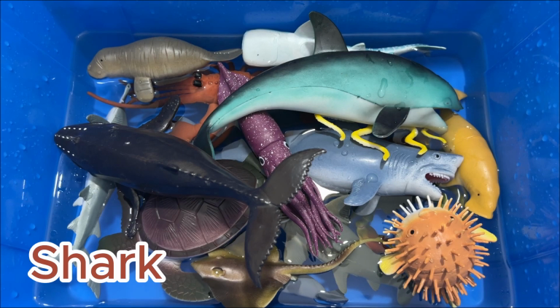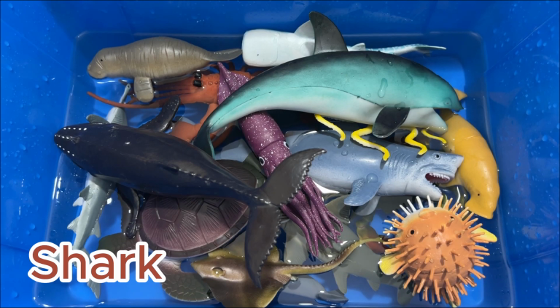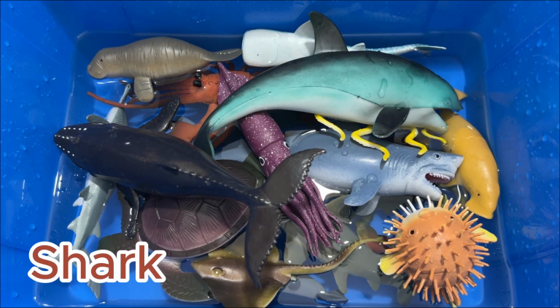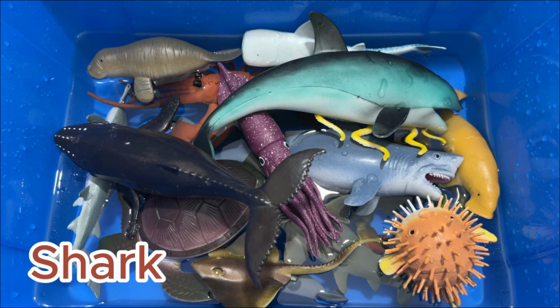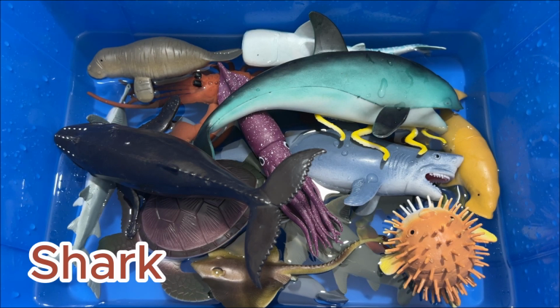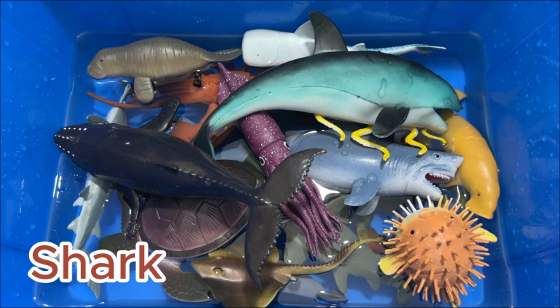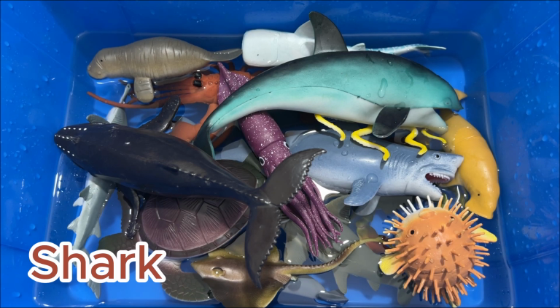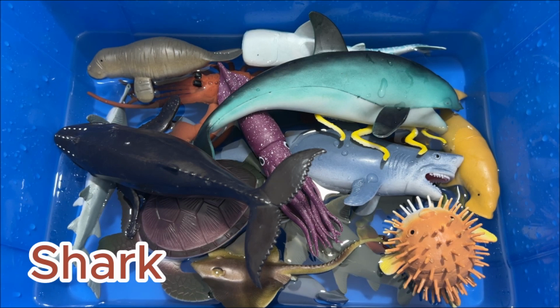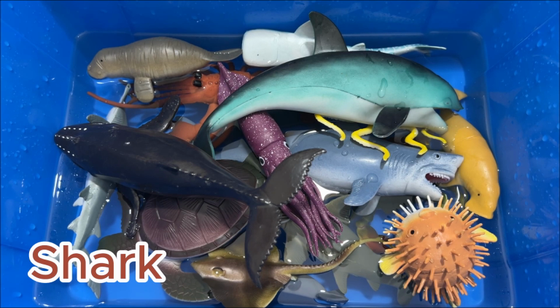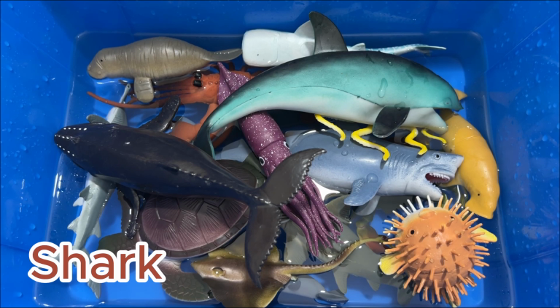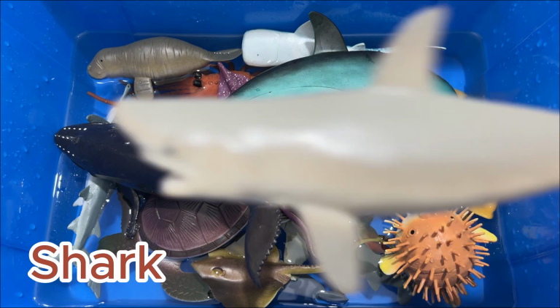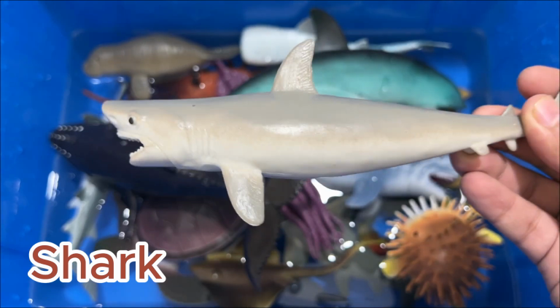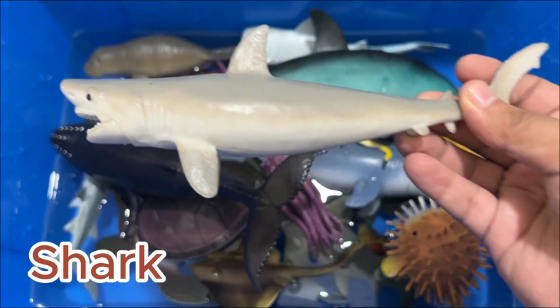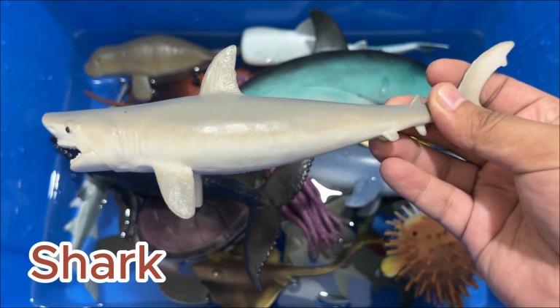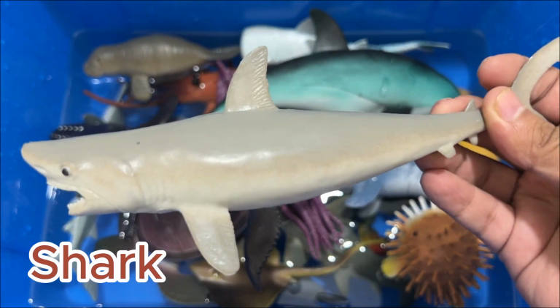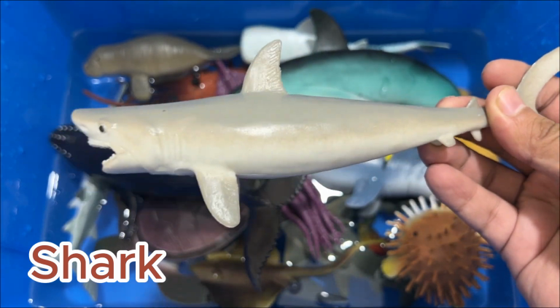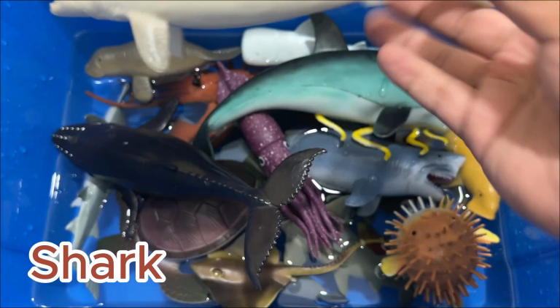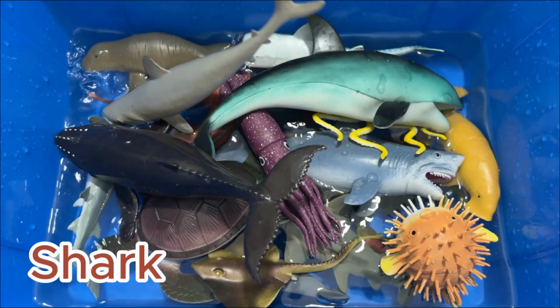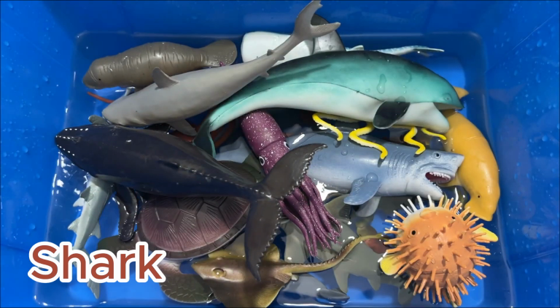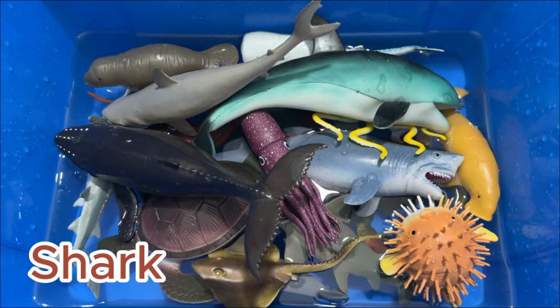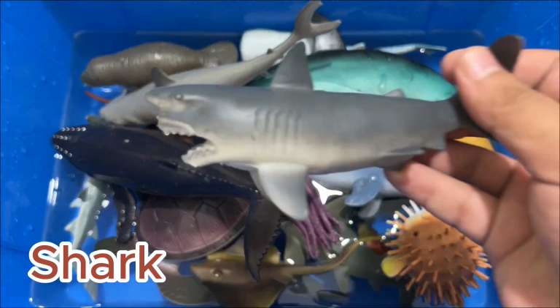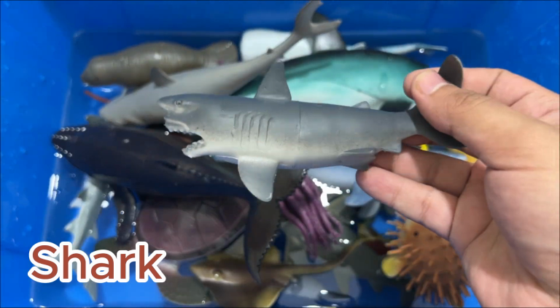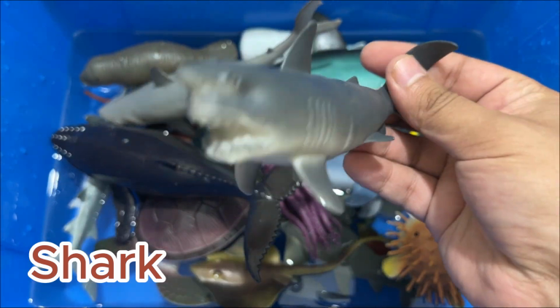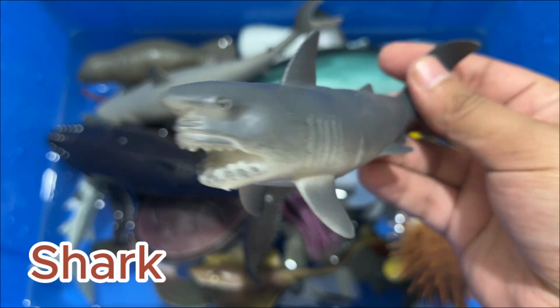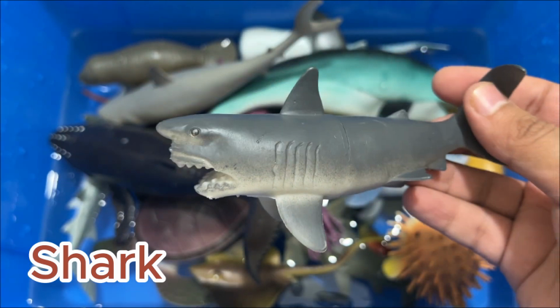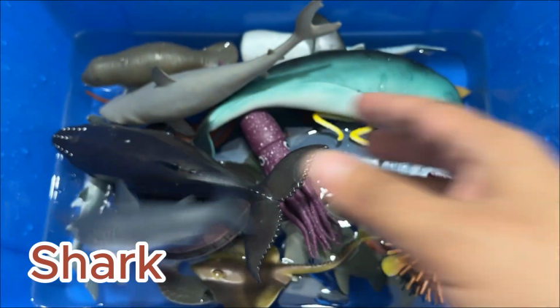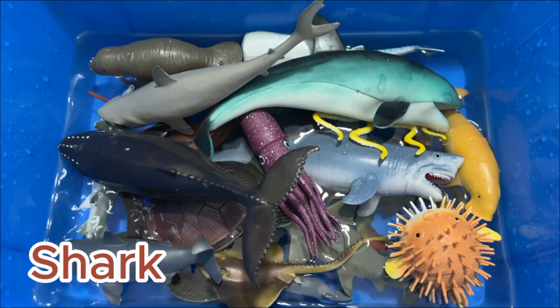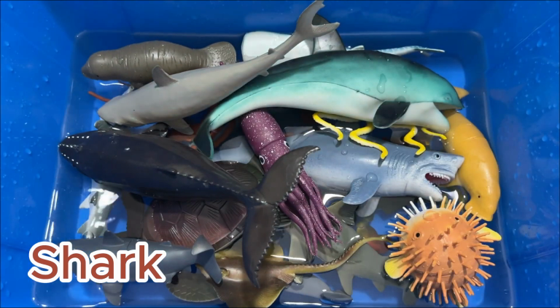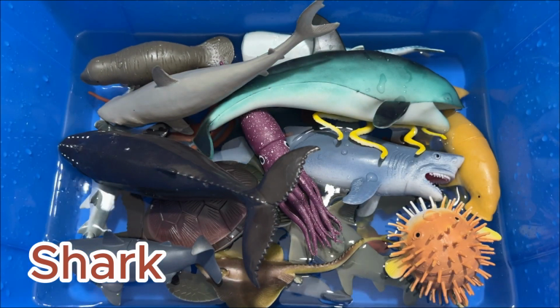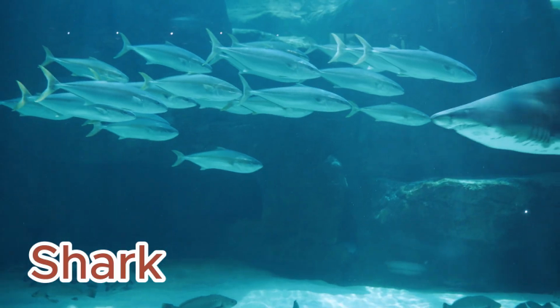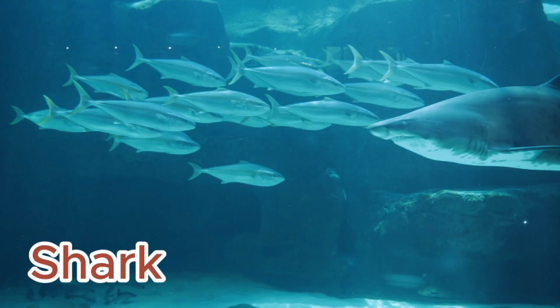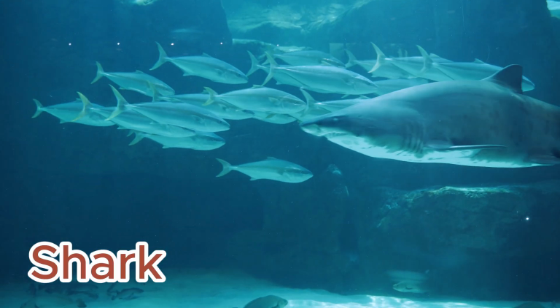Sharks have a muscular, upturned tail and pointed fins. Sharks normally have tough gray skin with tooth-like scales. They also may be green, yellow, brown, bronze, blue, or nearly black in color.